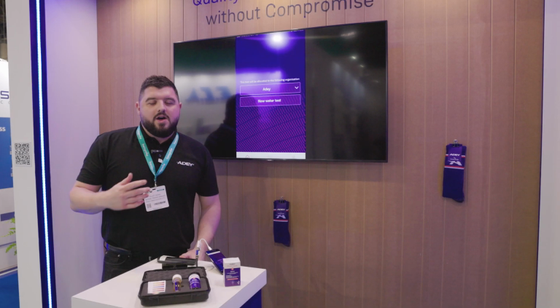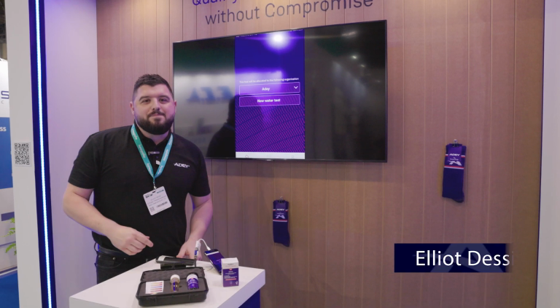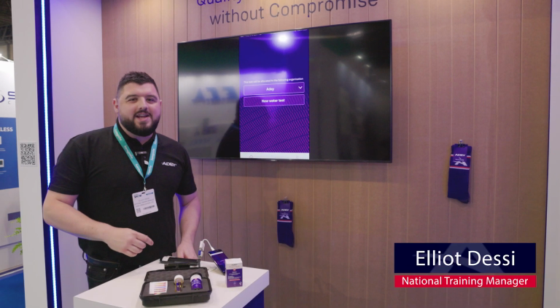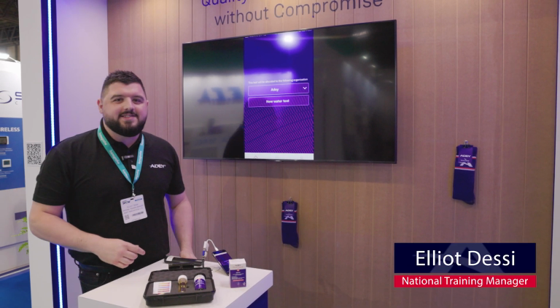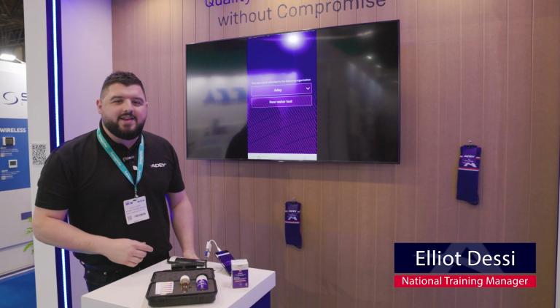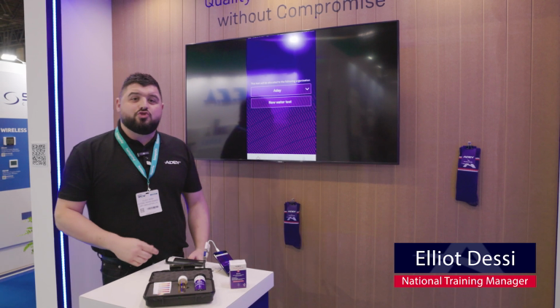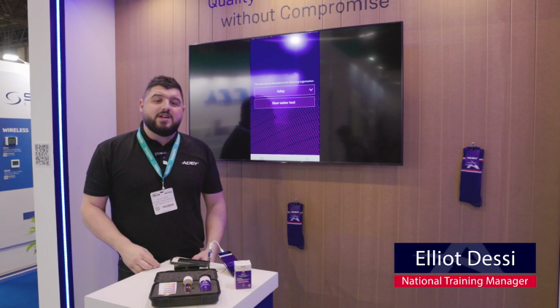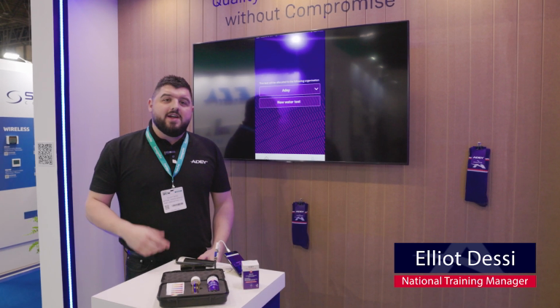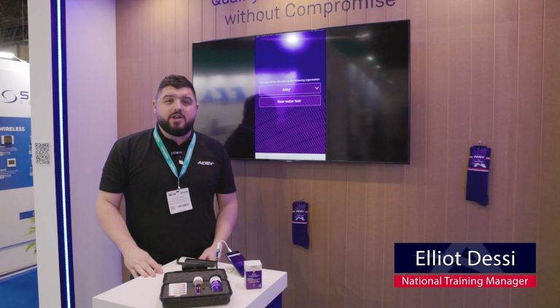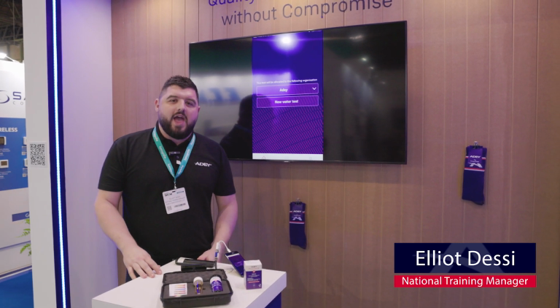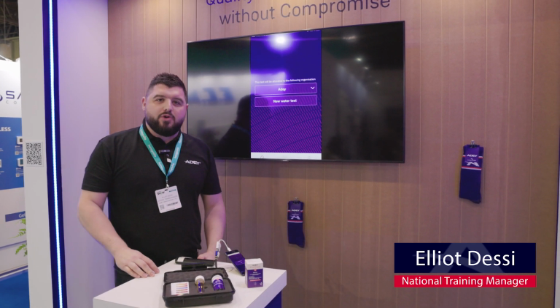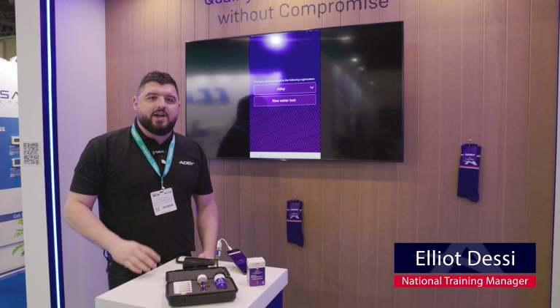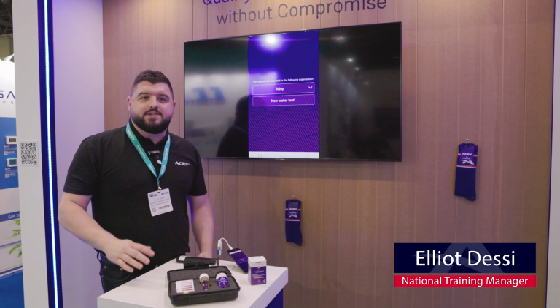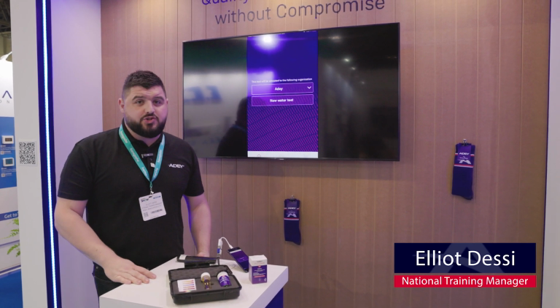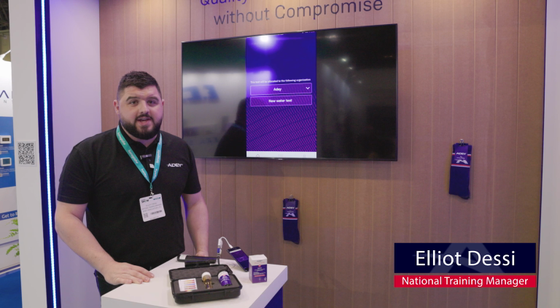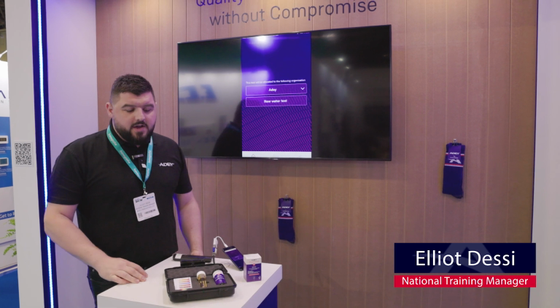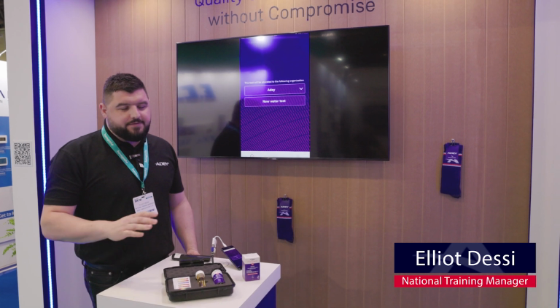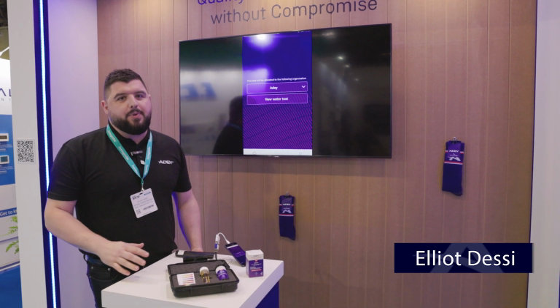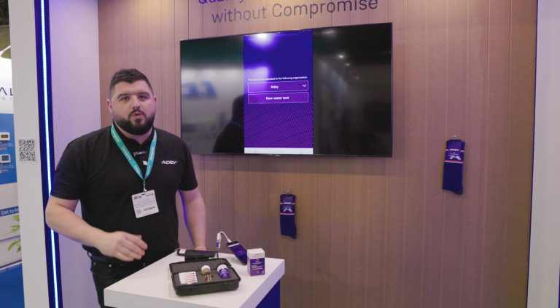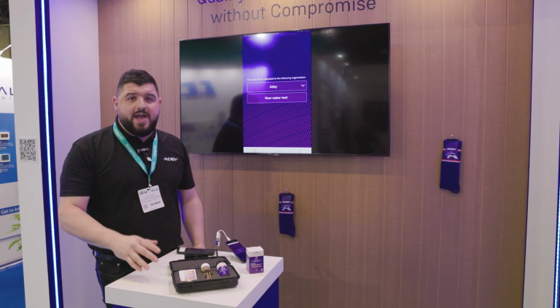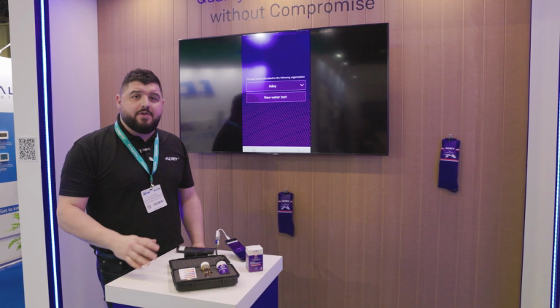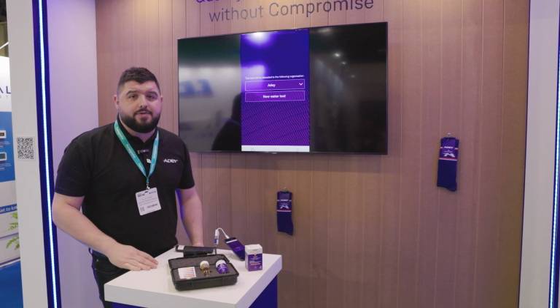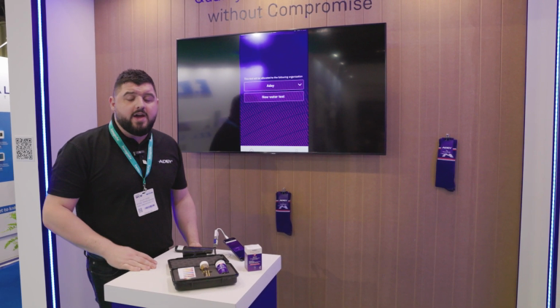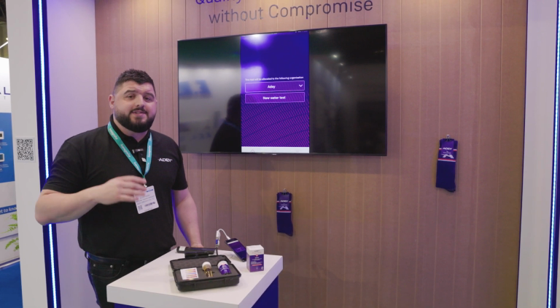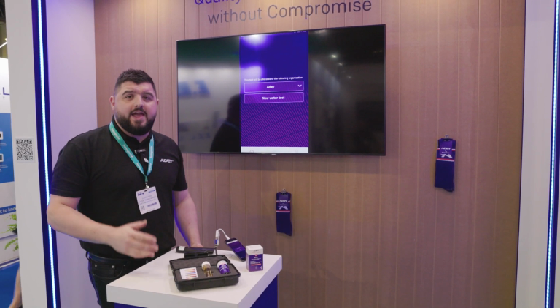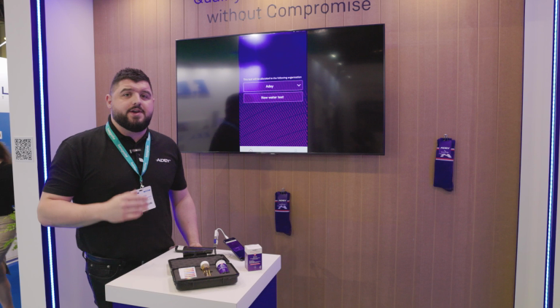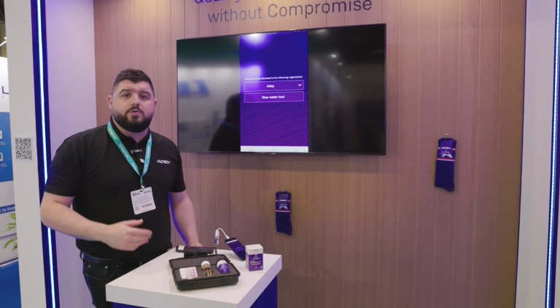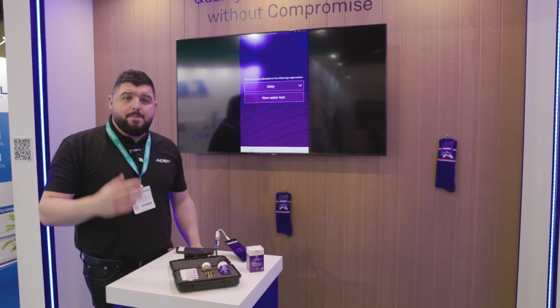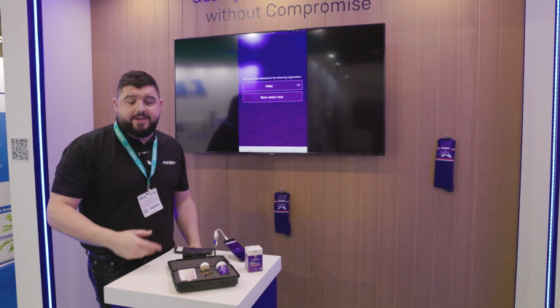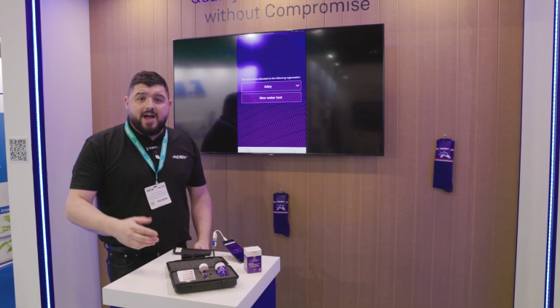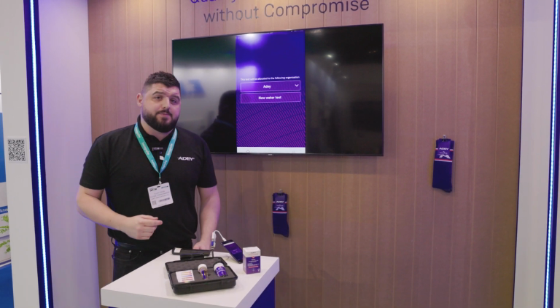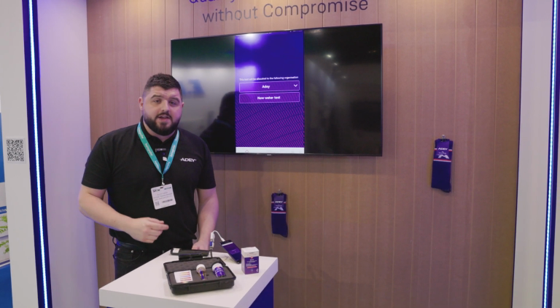Hi everyone, my name is Elliot Desi. I'm AD's National Training Manager. Today I'm going to show you the AD ProCheck on-site digital water test. This is fully compliant with BS 7593. It will test for inhibitor, corrosion, pH and system cleanliness.